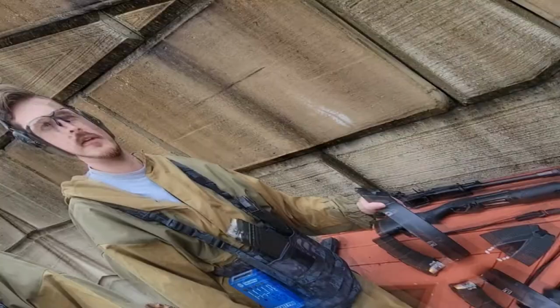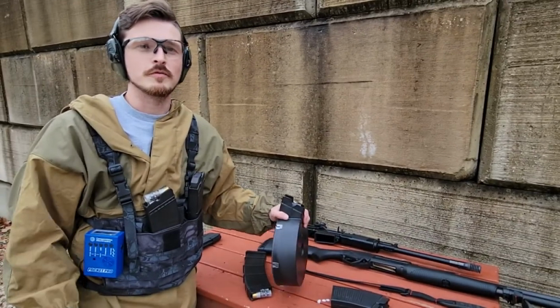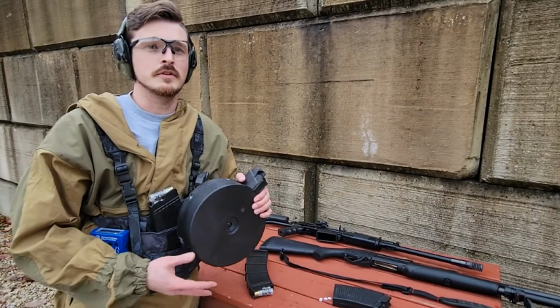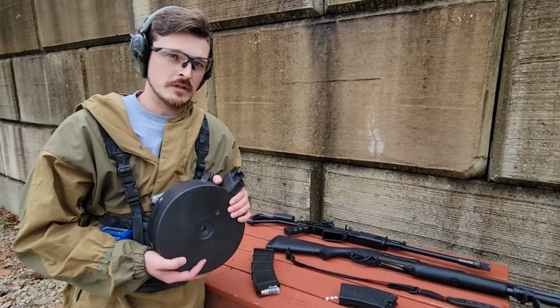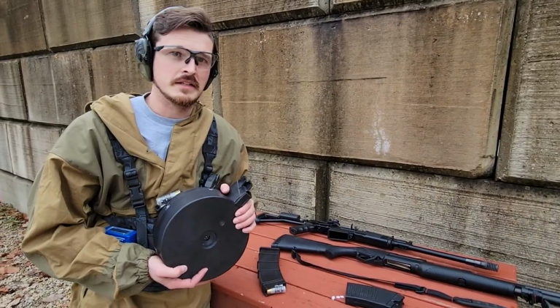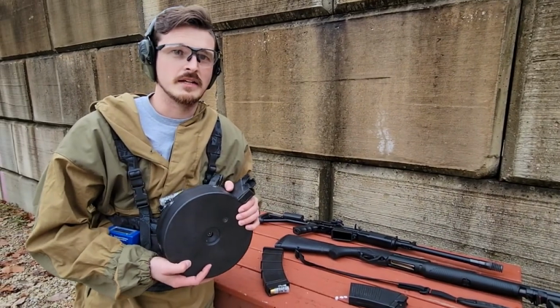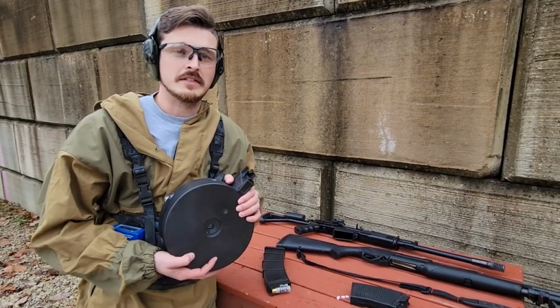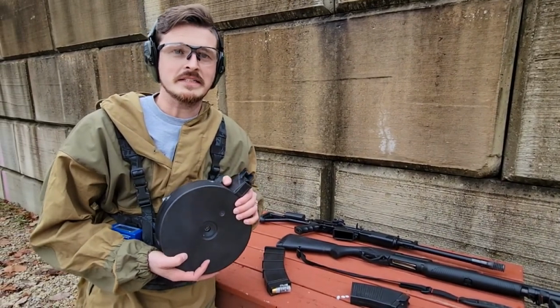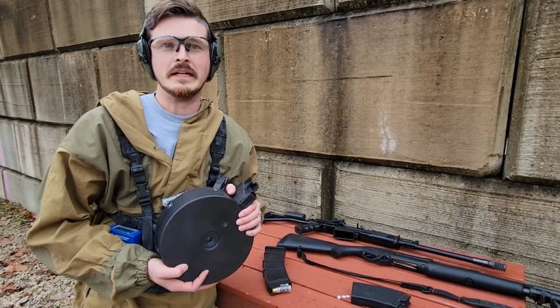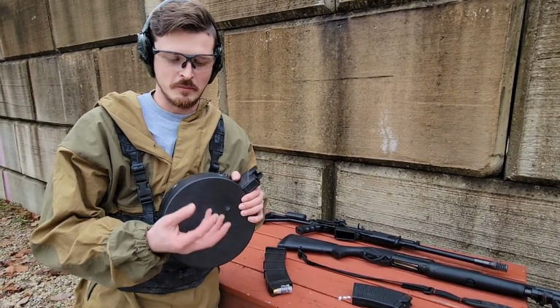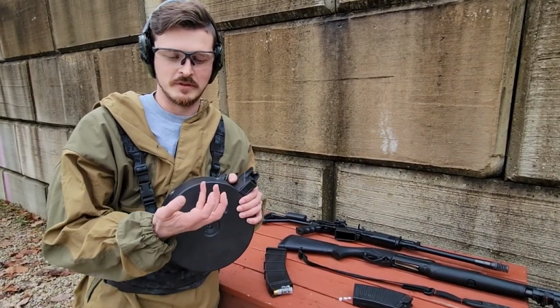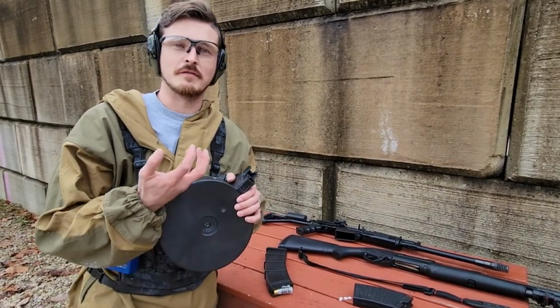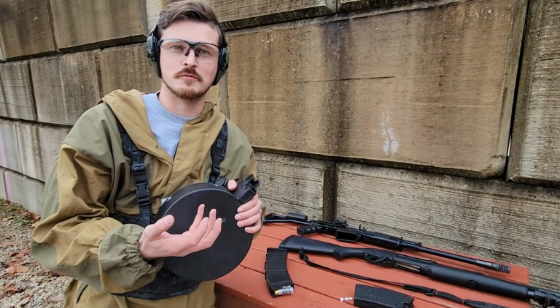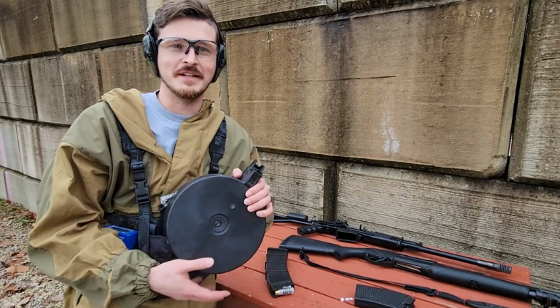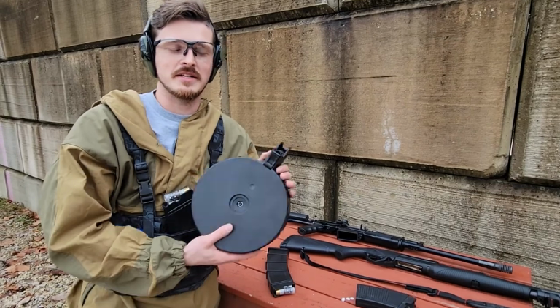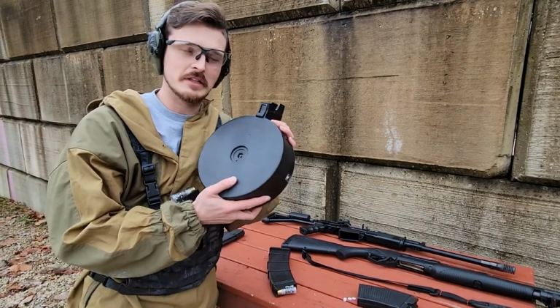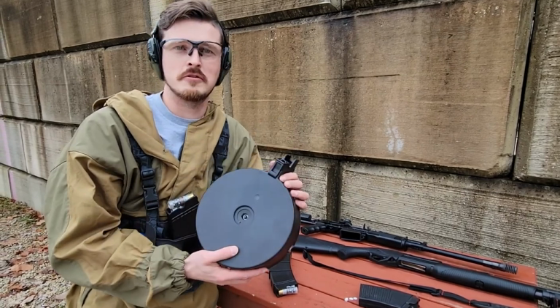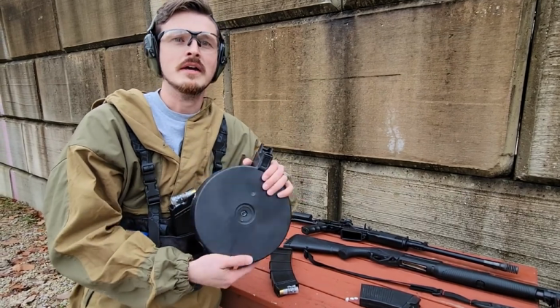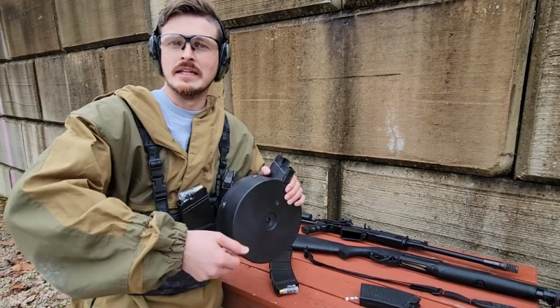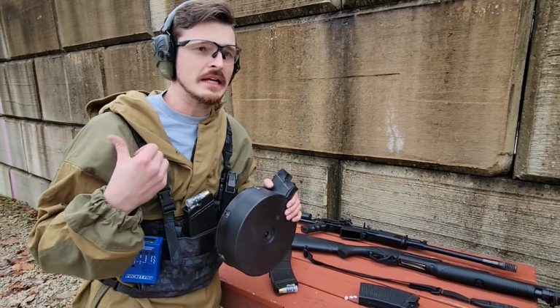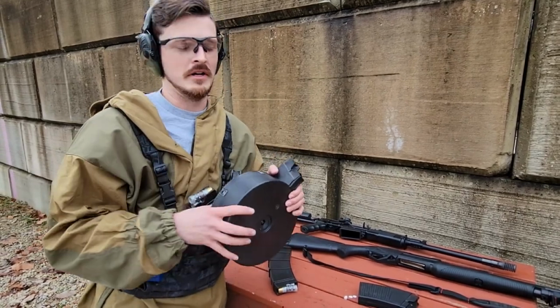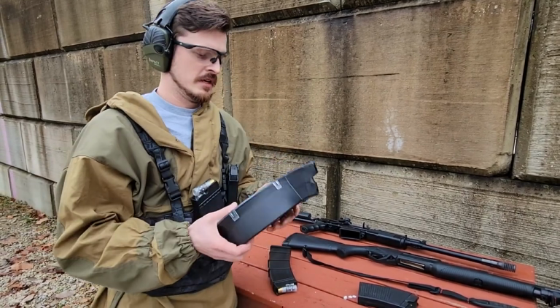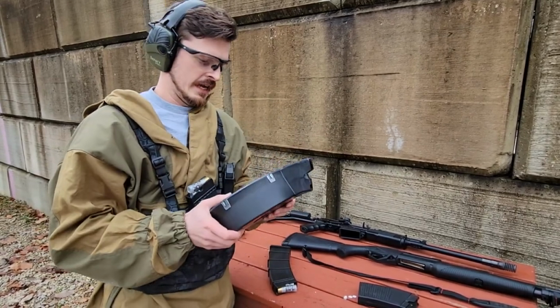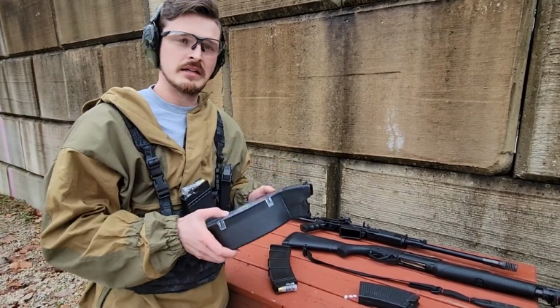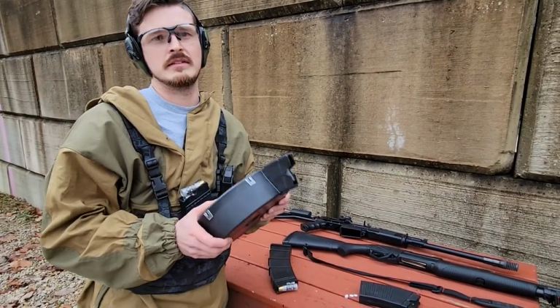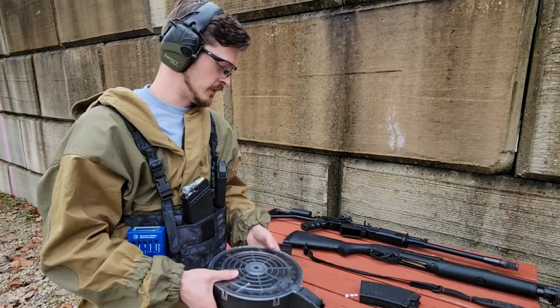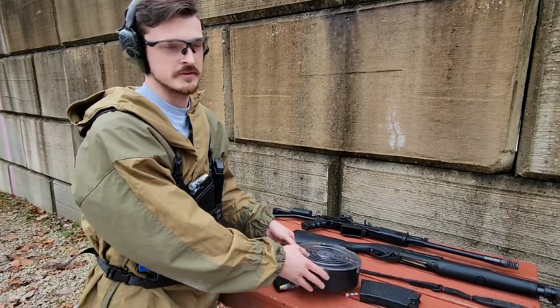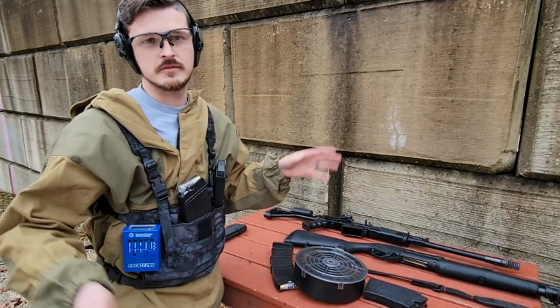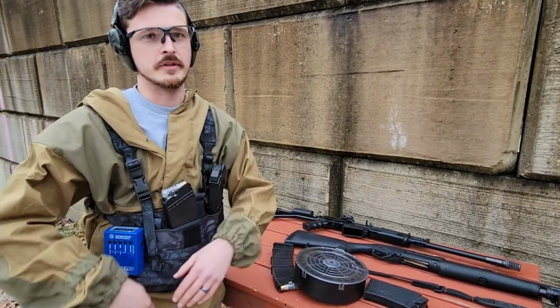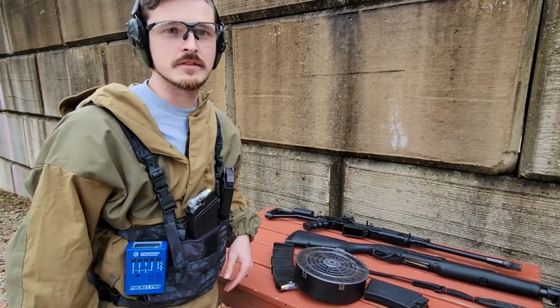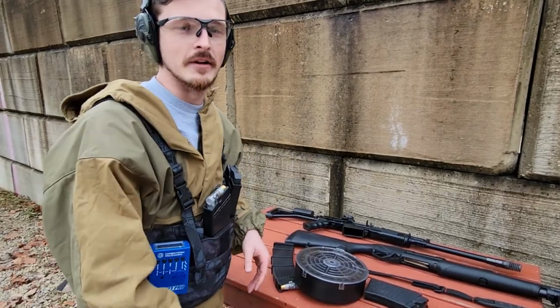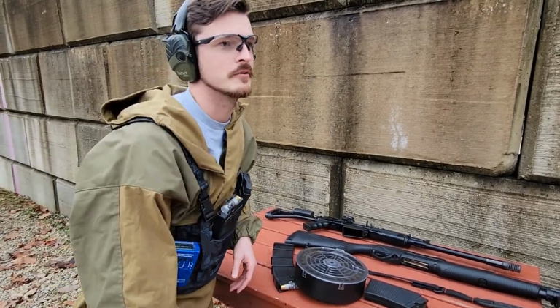So if you feel inclined today to send me some money for the medical bills my fingers will need, because I loaded this drum and the RPK drums — I'm sorry guys, I'm not doing Patreon.